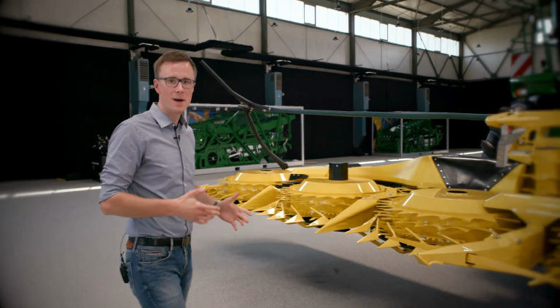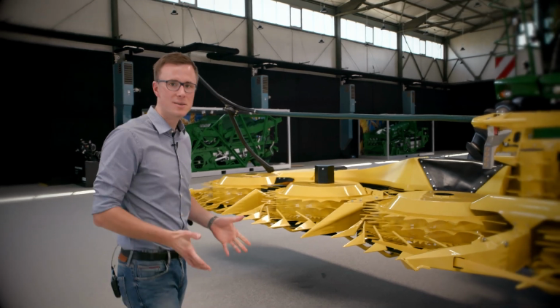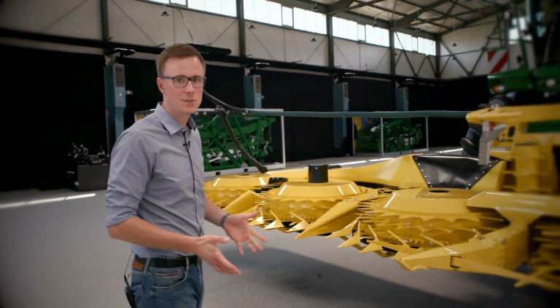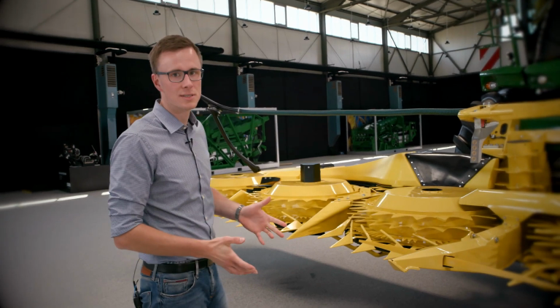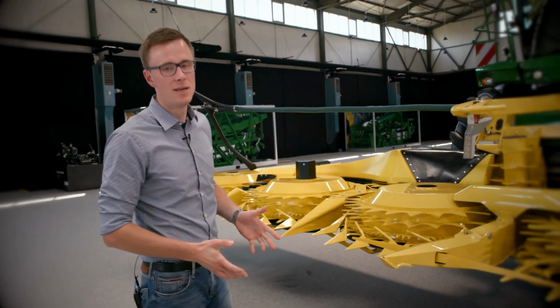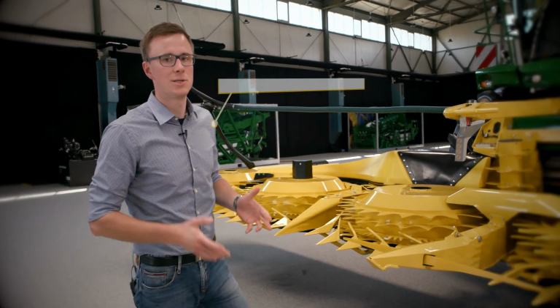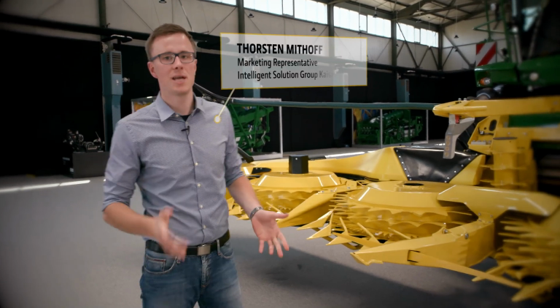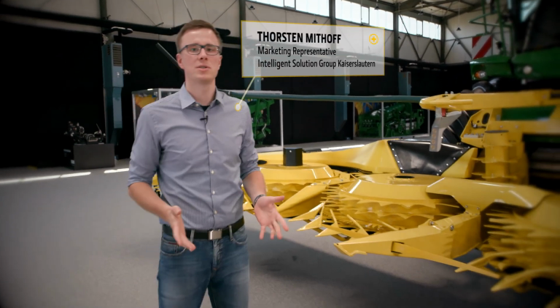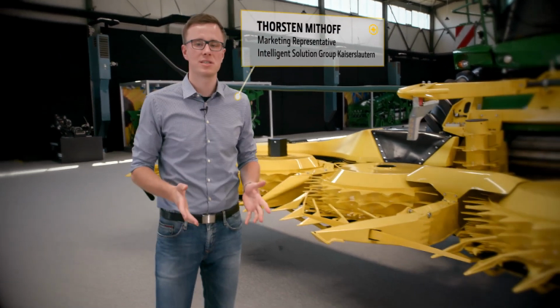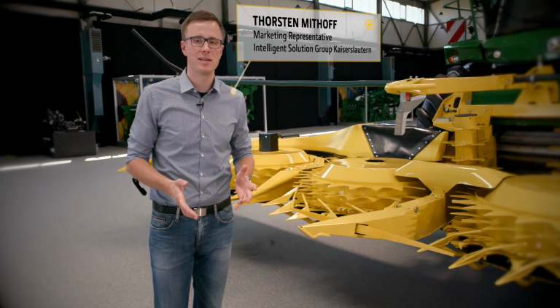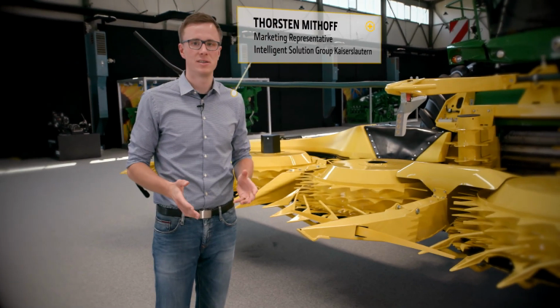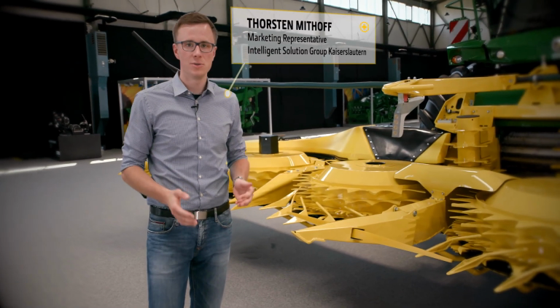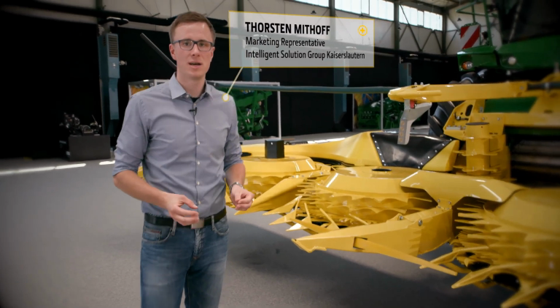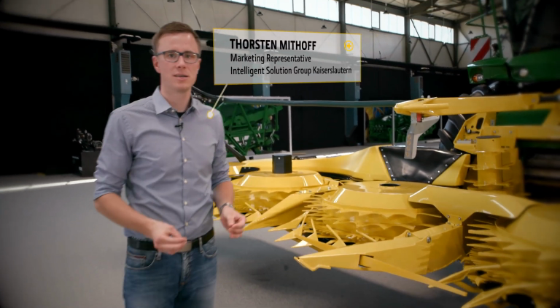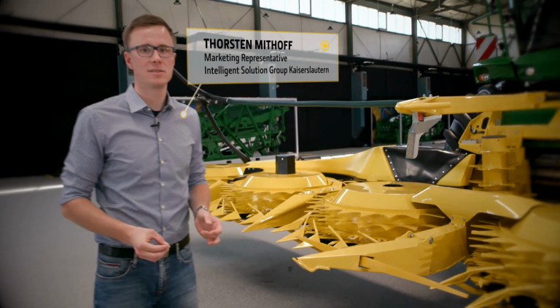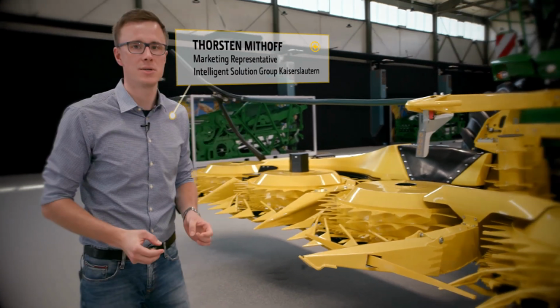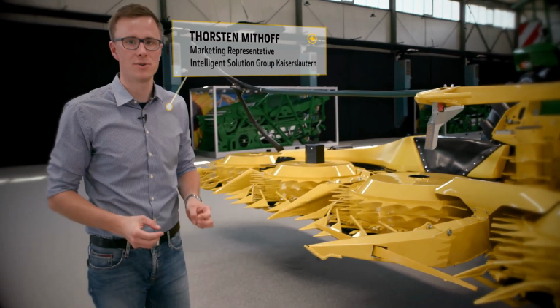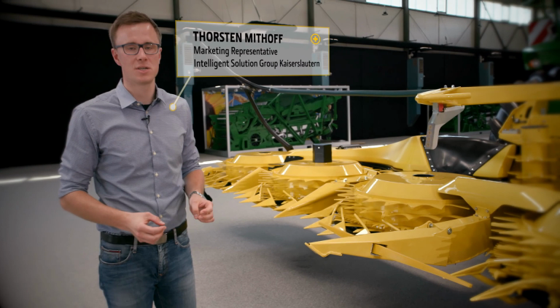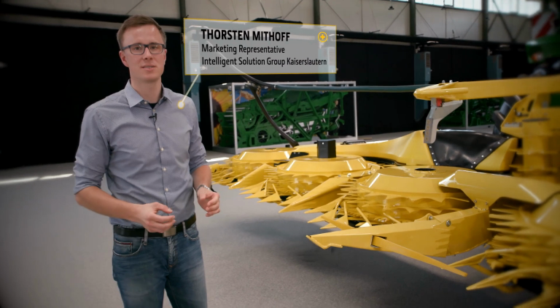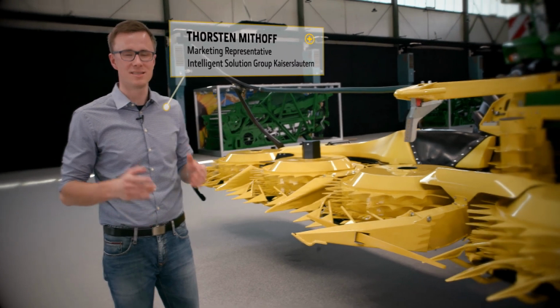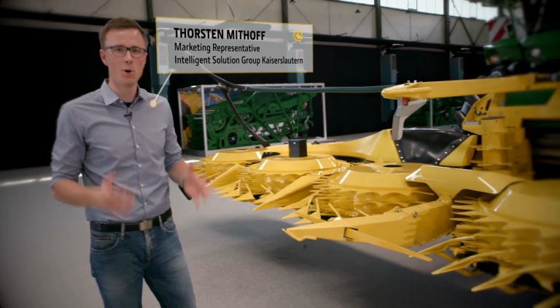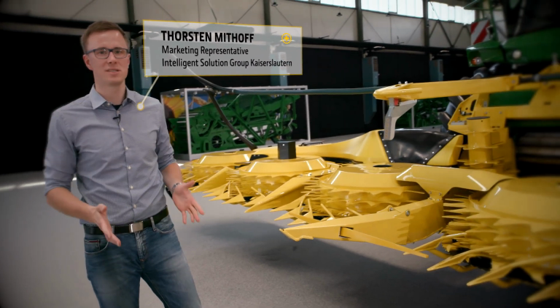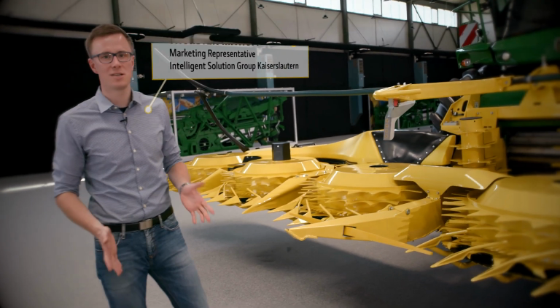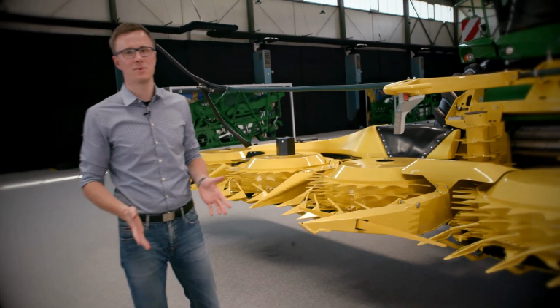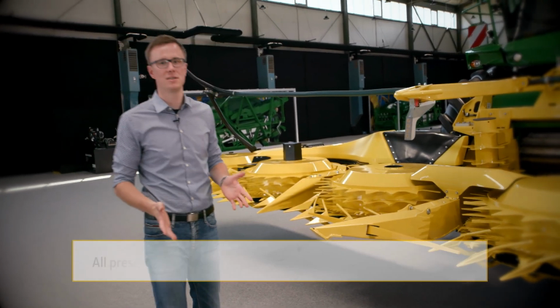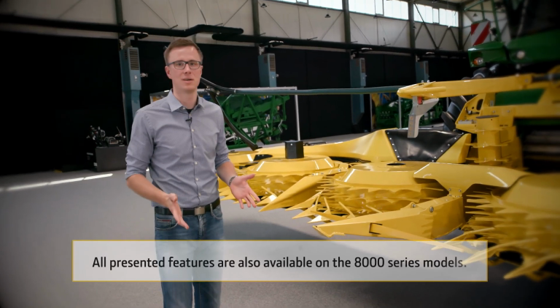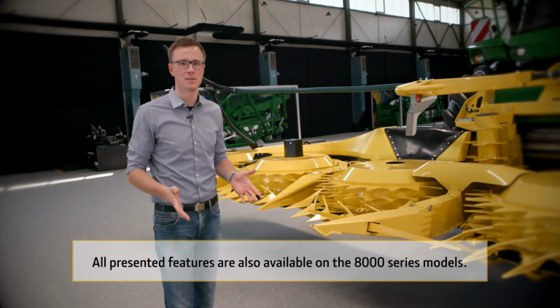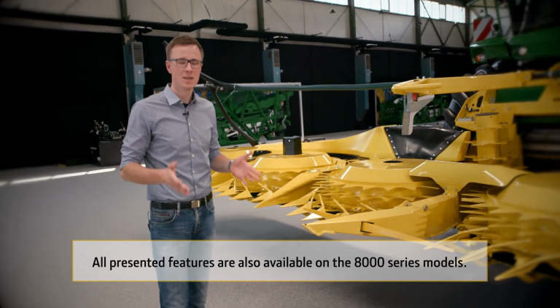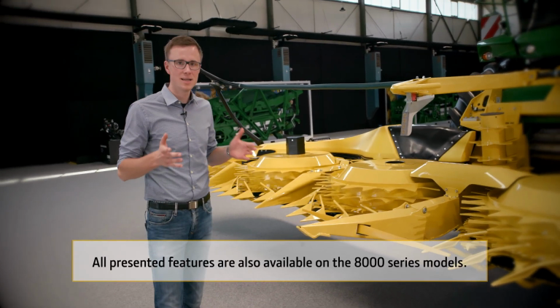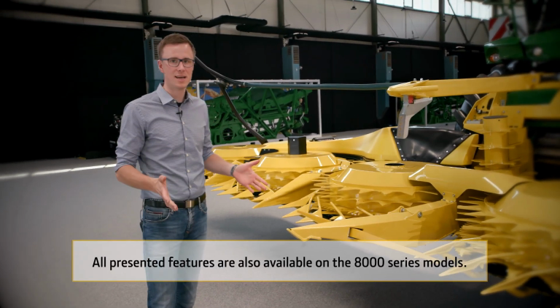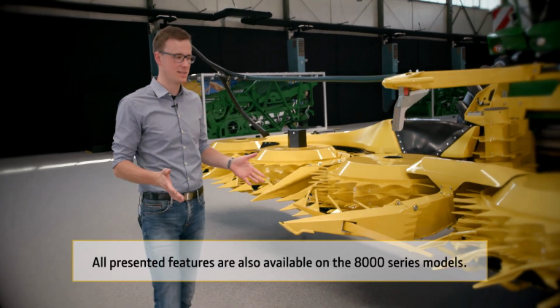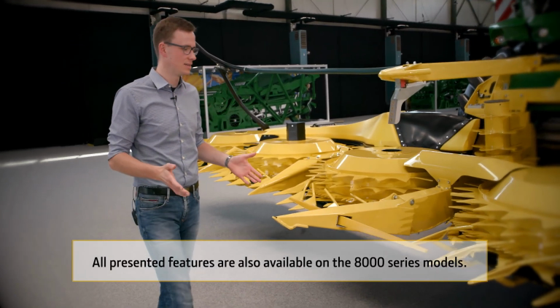My name is Thorsten and today we want to explain why the new 9000-series forage harvester is one of the most intelligent machines in the market. Let's start at the header.